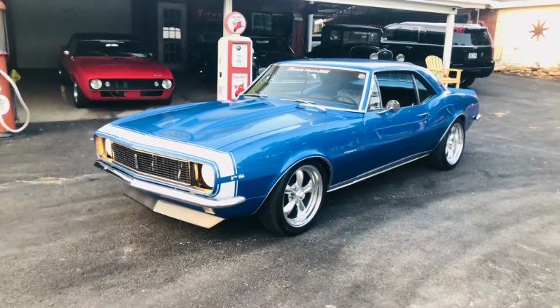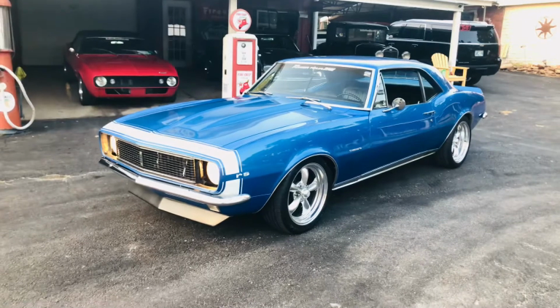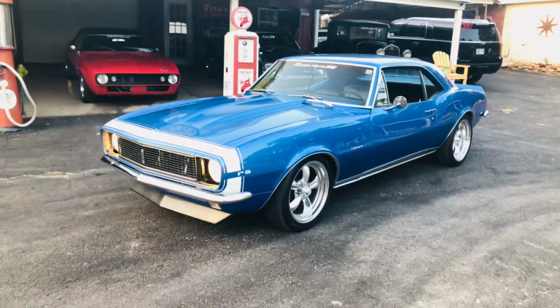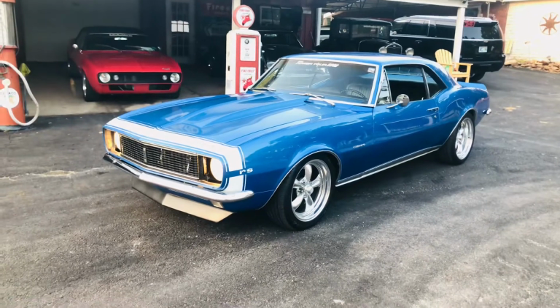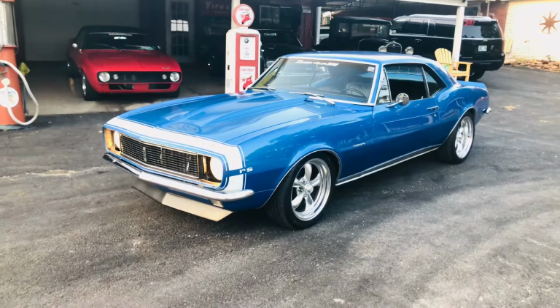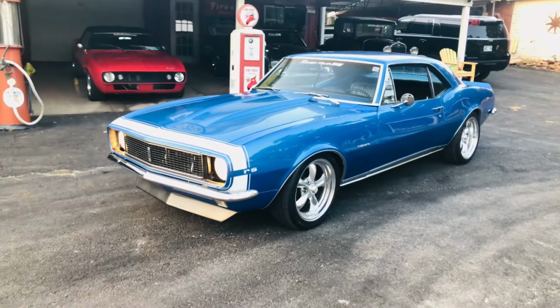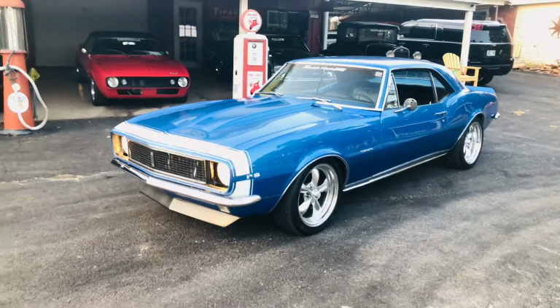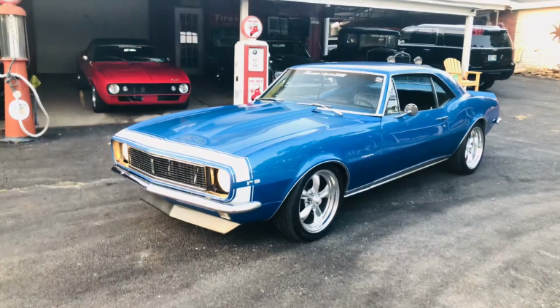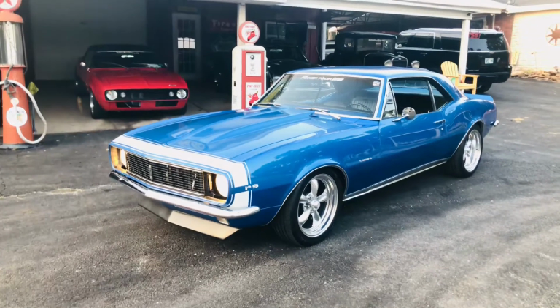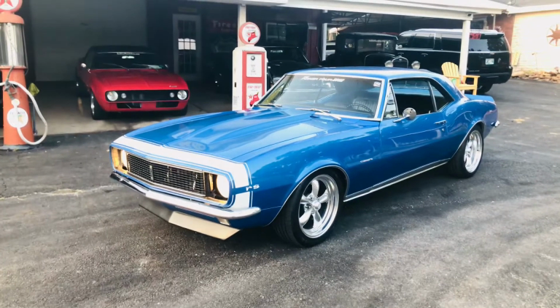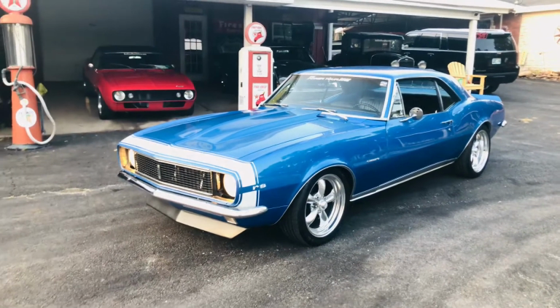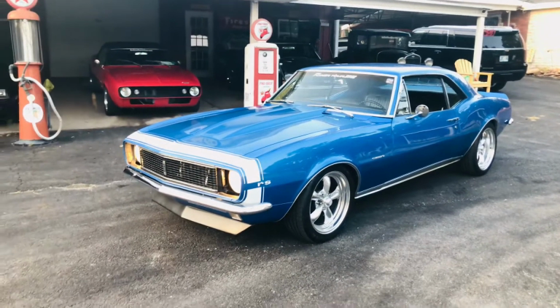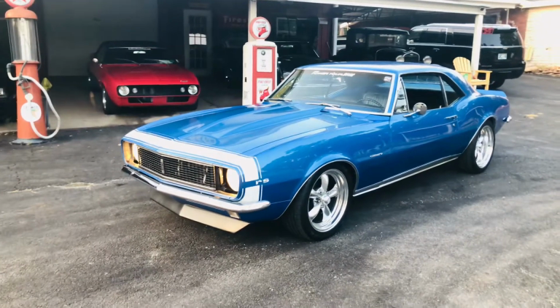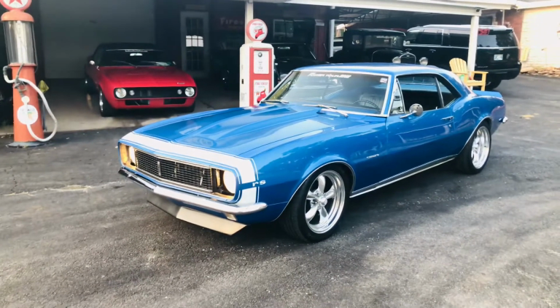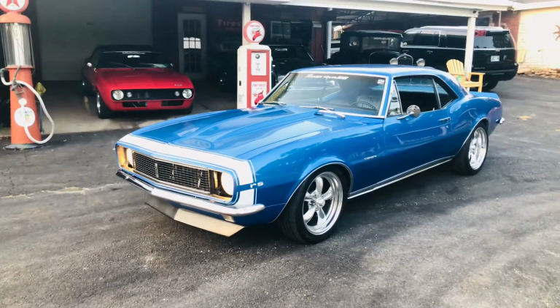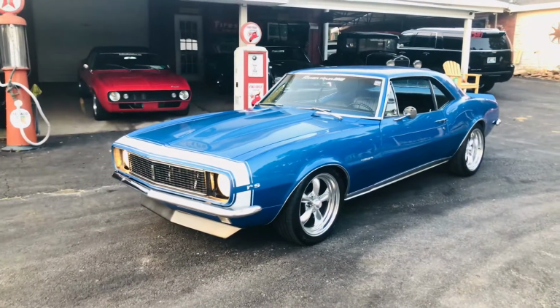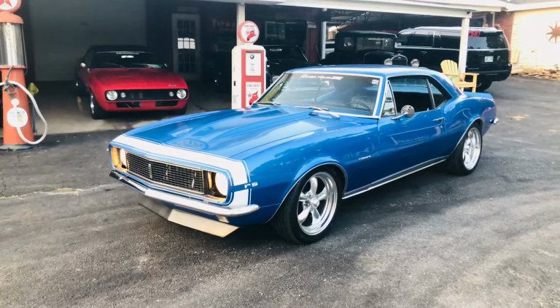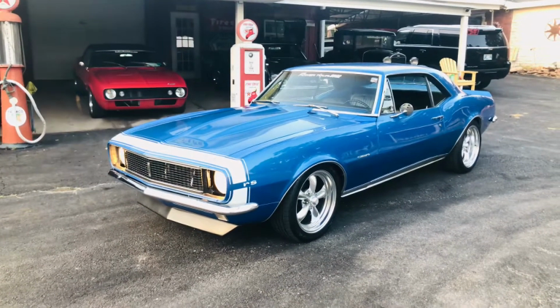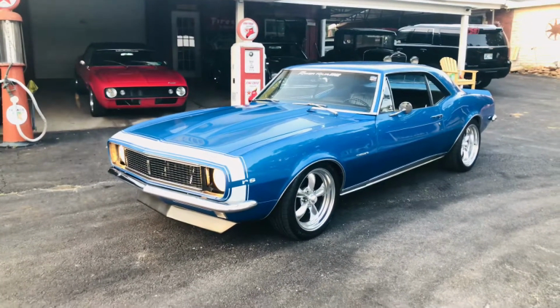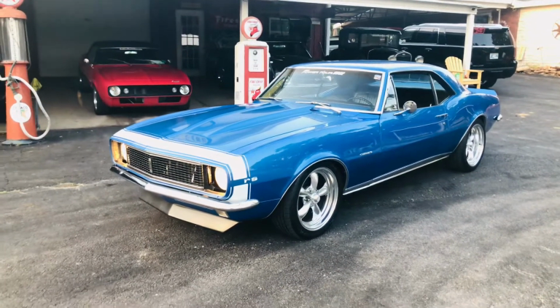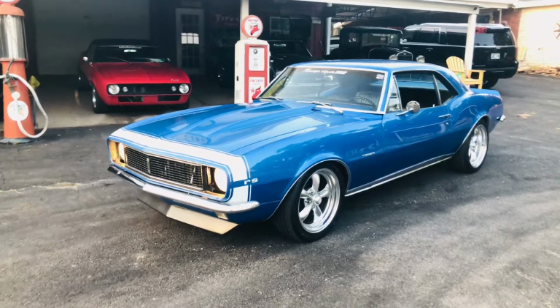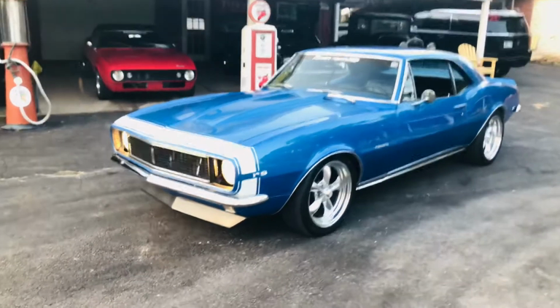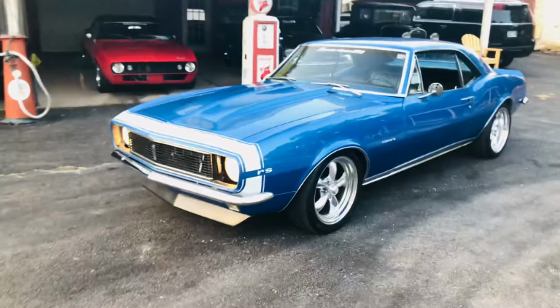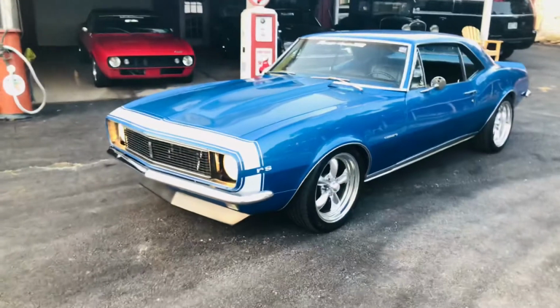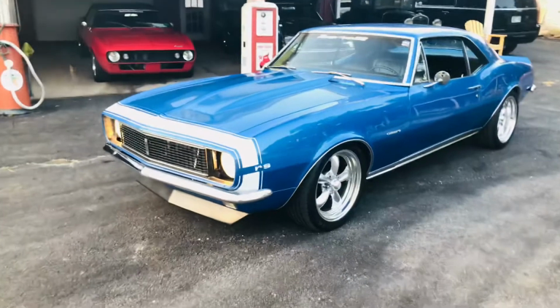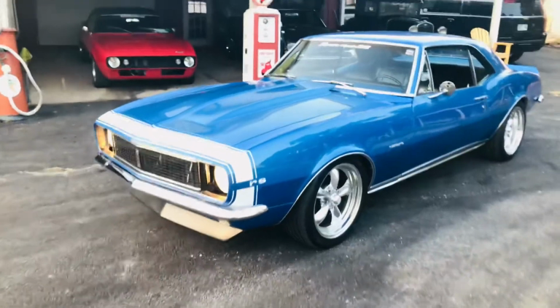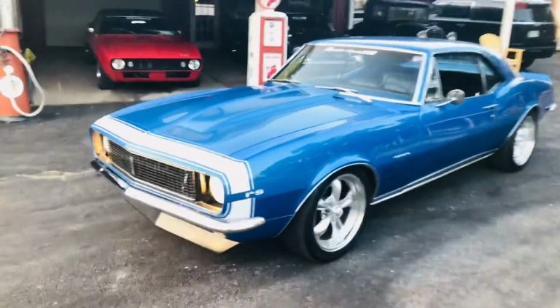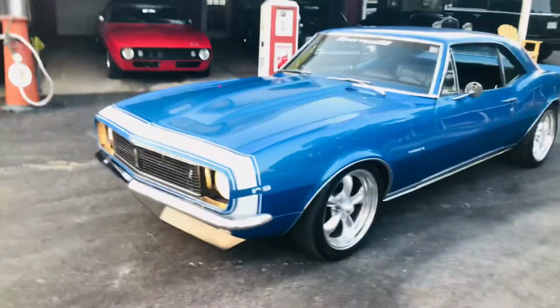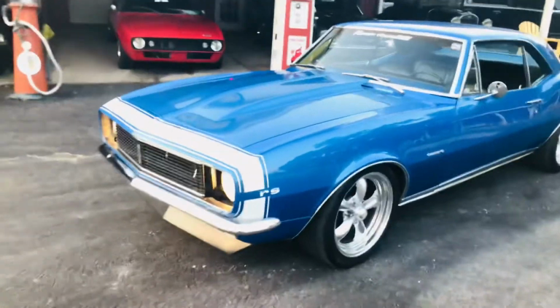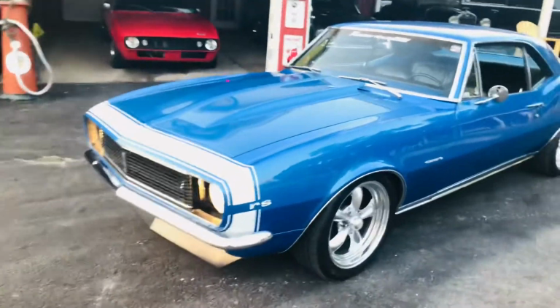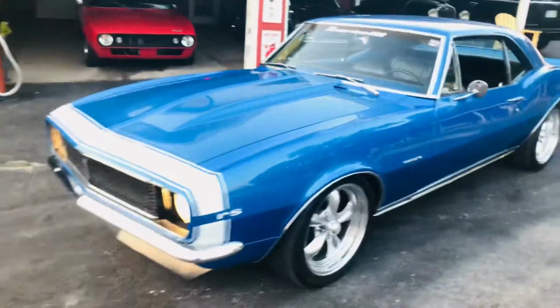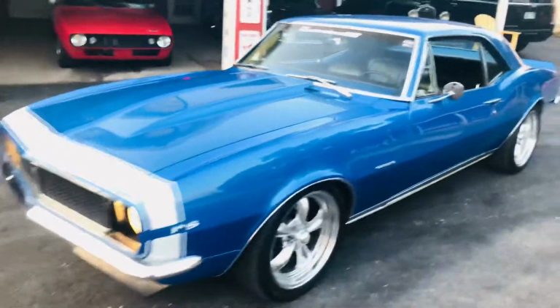The wide hideaway headlights work. It's got a 327 with a turbo hydro 350. It's got drum brakes all the way around with power steering.